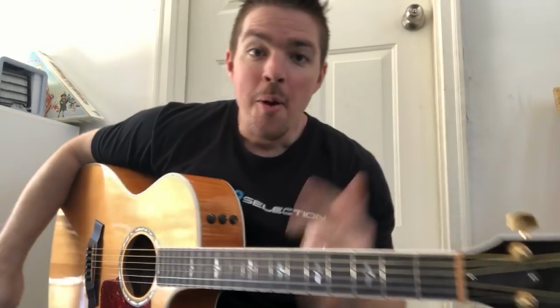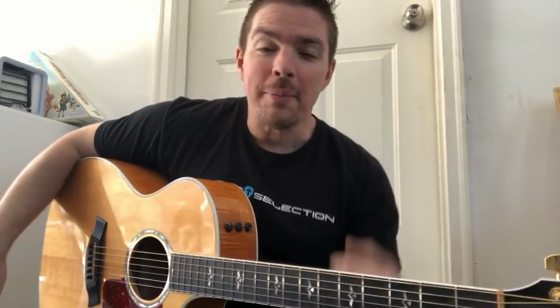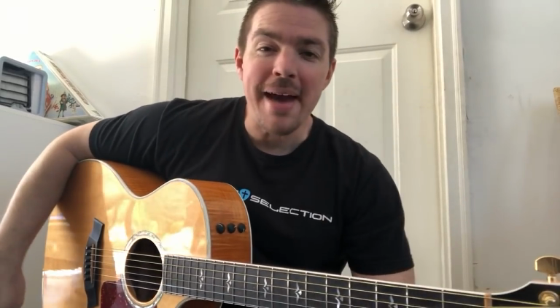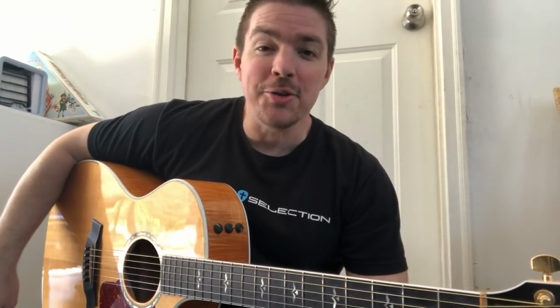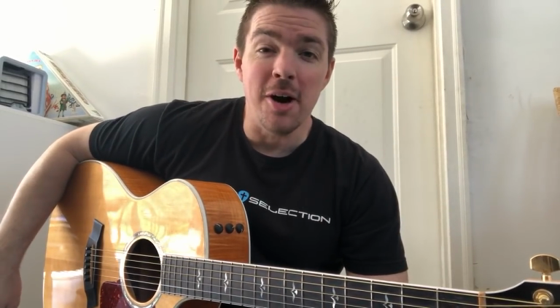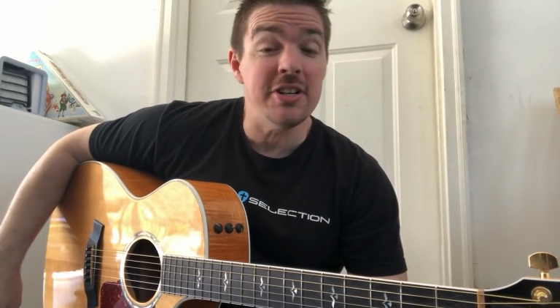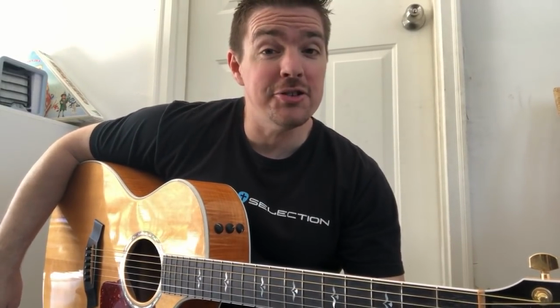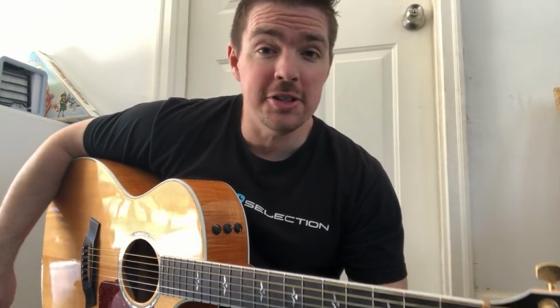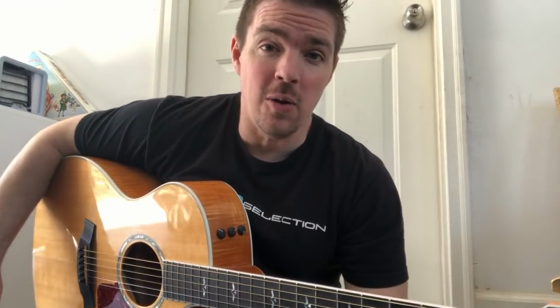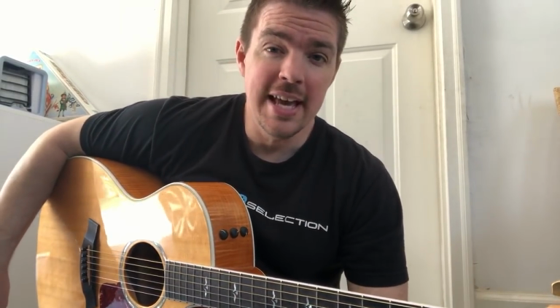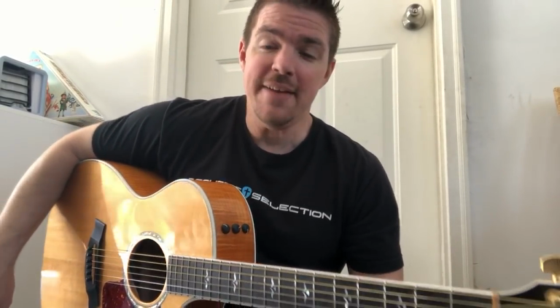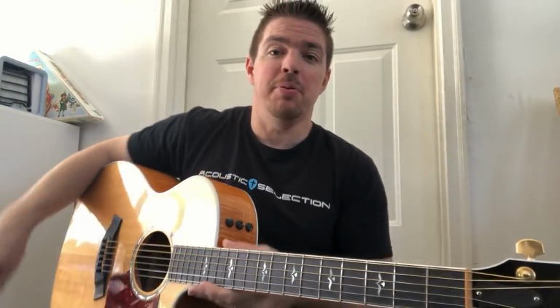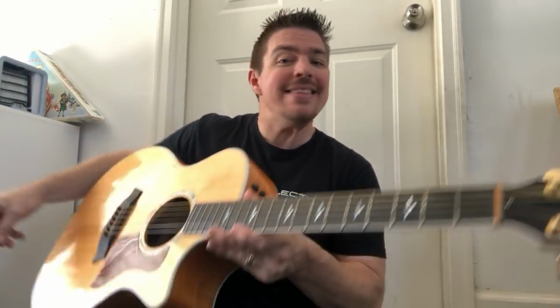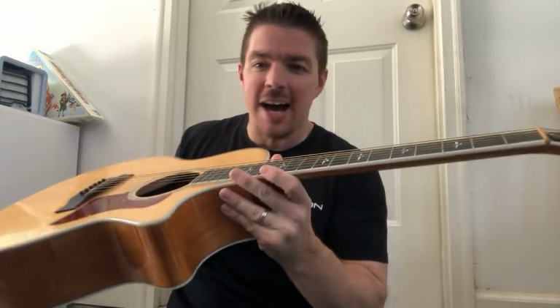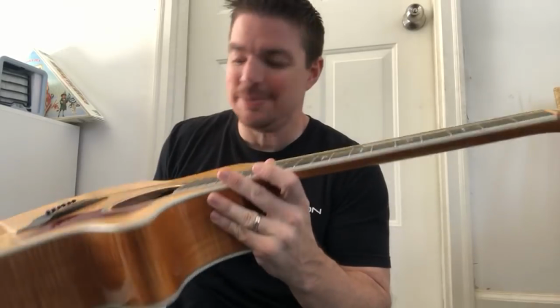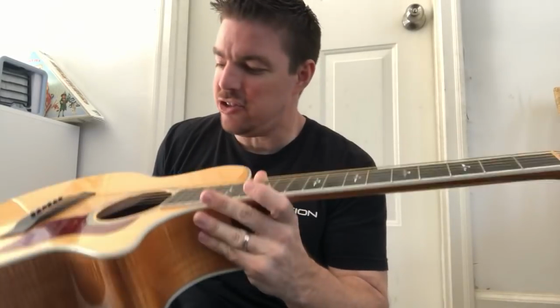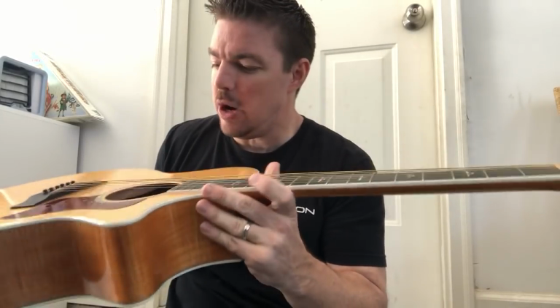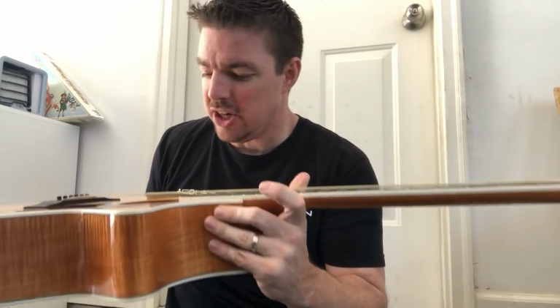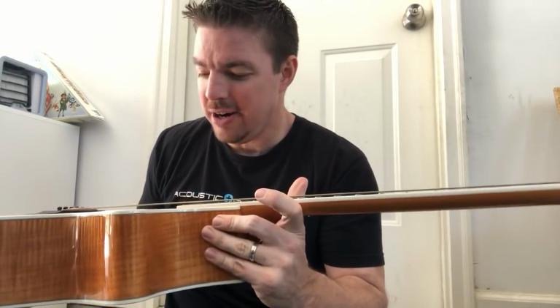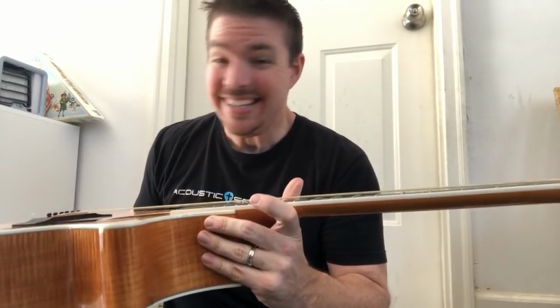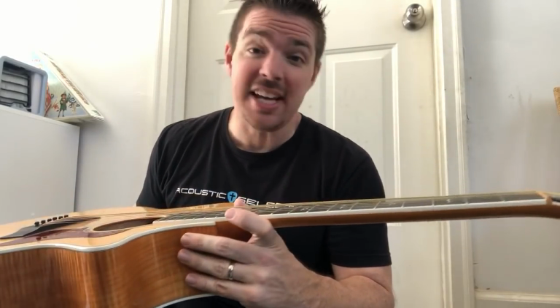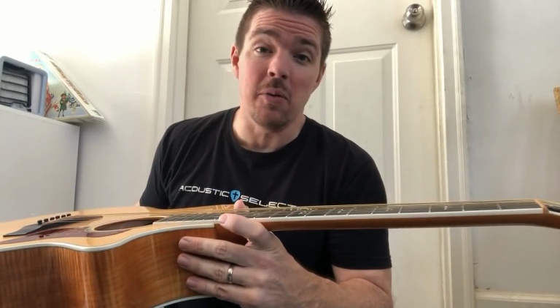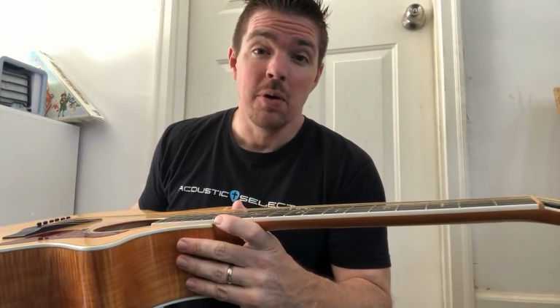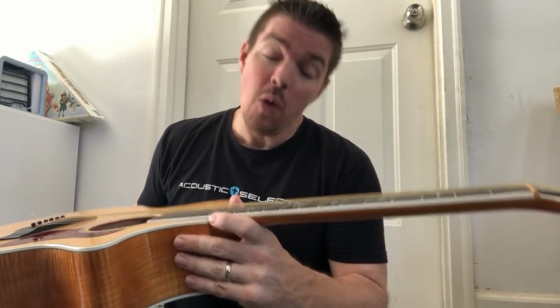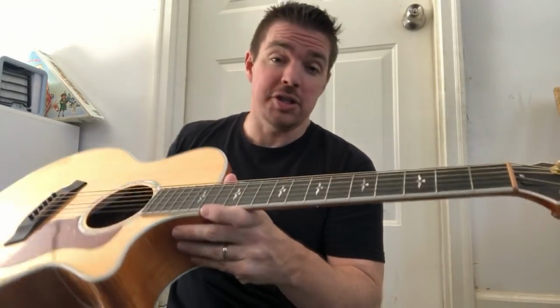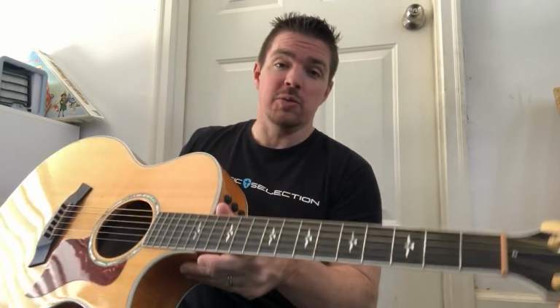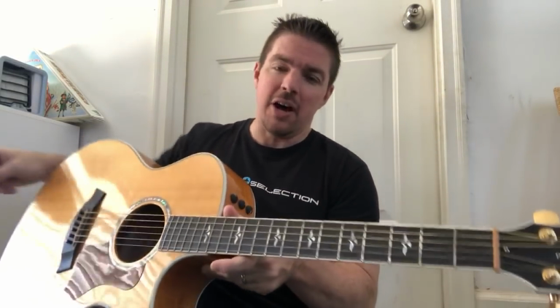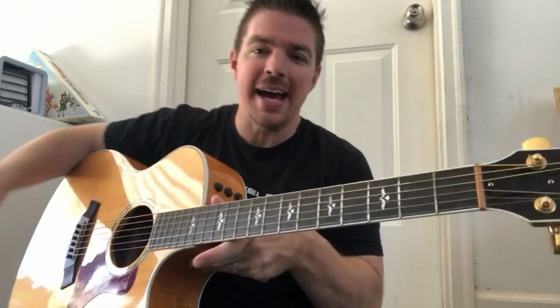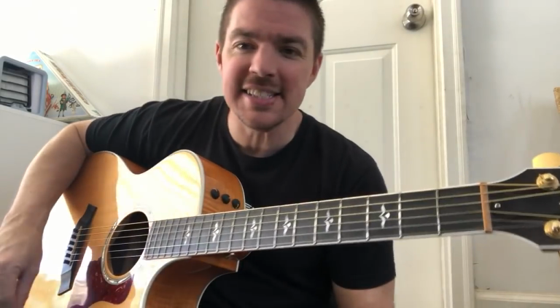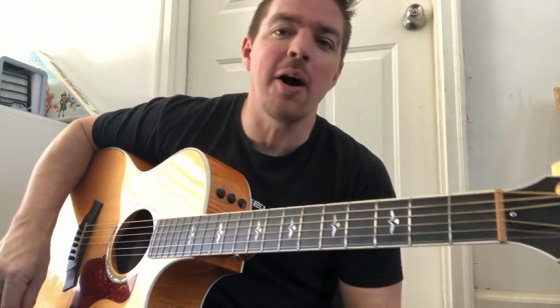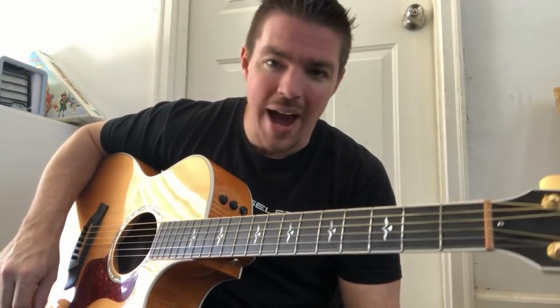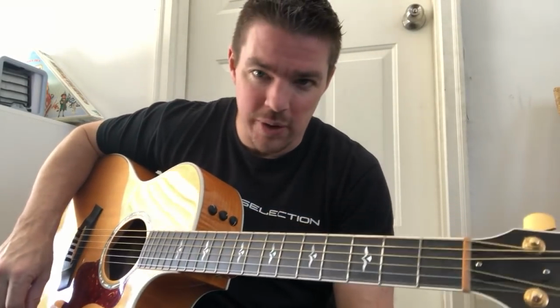What up gang, Matt here. Country songs - teaching certain songs if you play this awesome instrument known as guitar, you just gotta know. One of those songs, which I've taught in the past, is a song called Wagon Wheel.